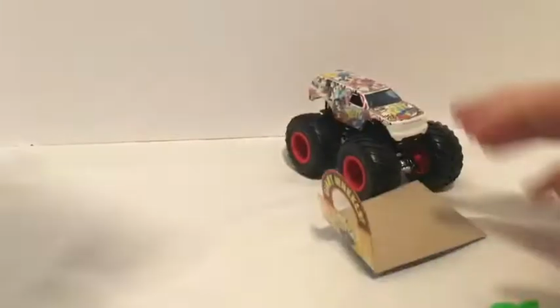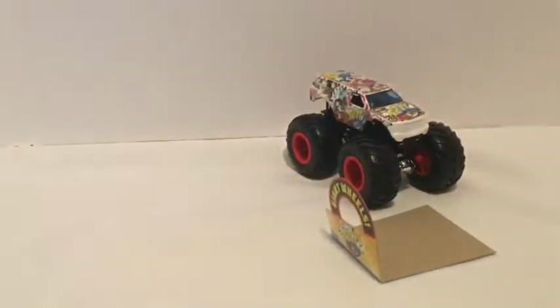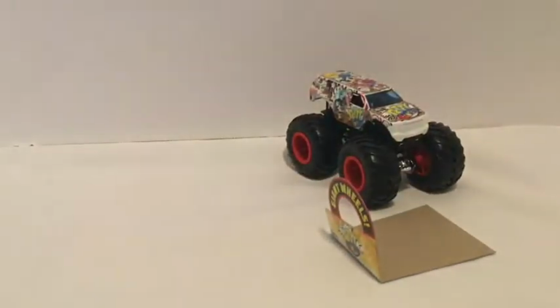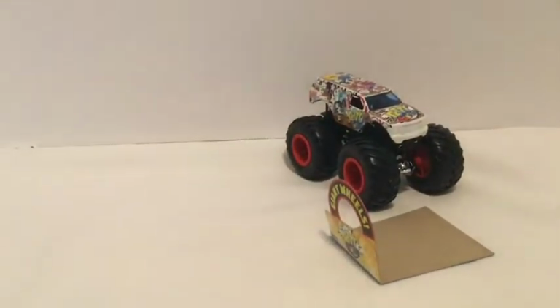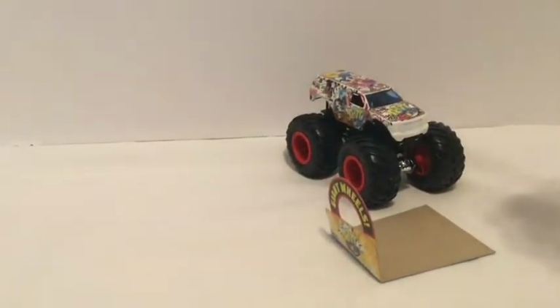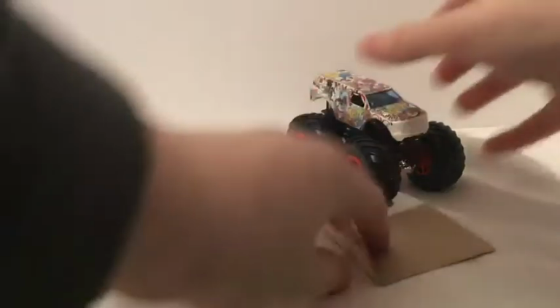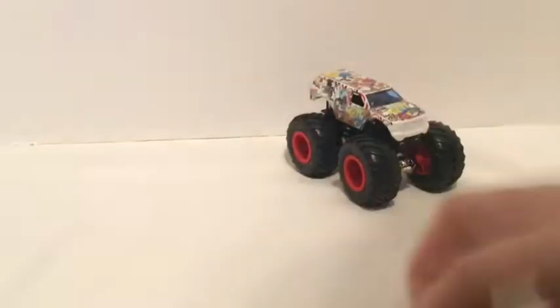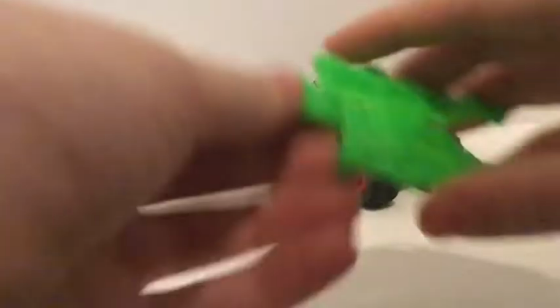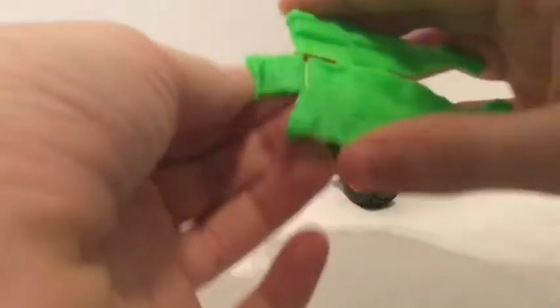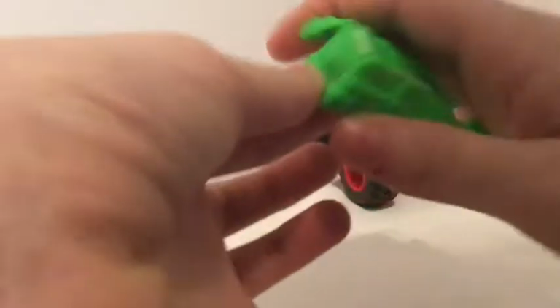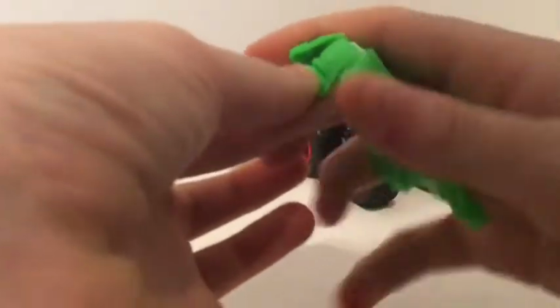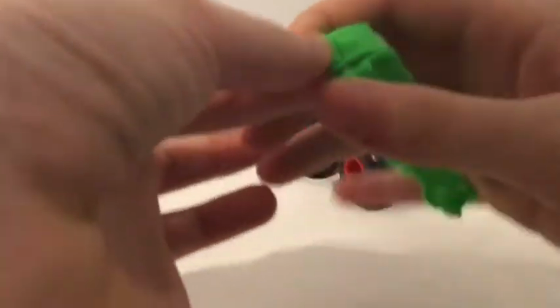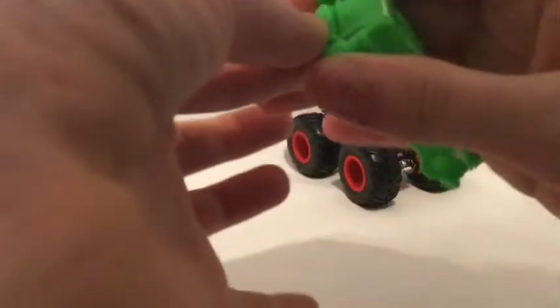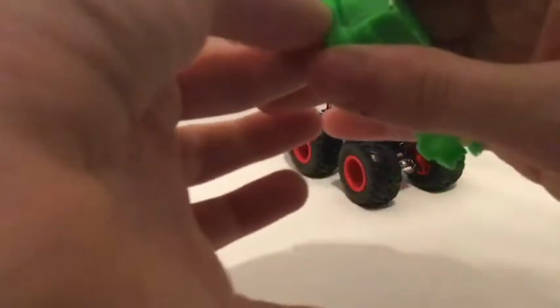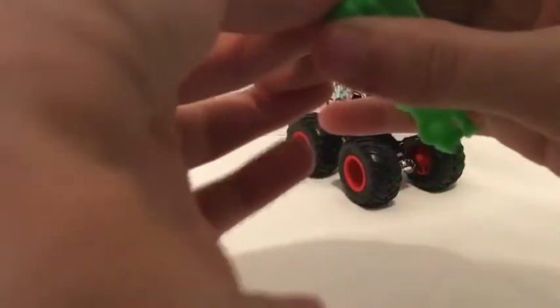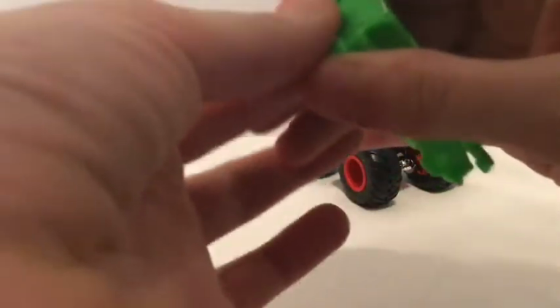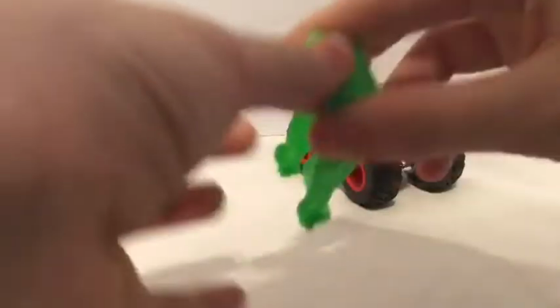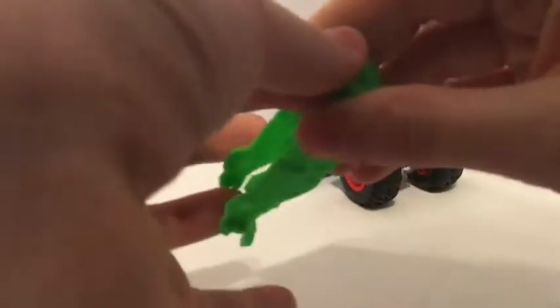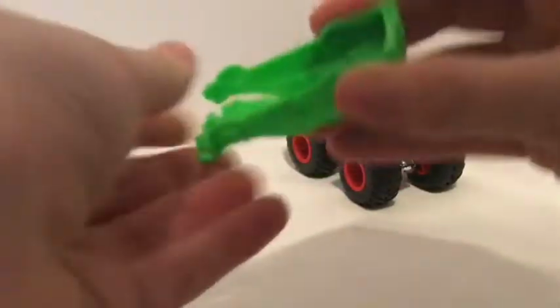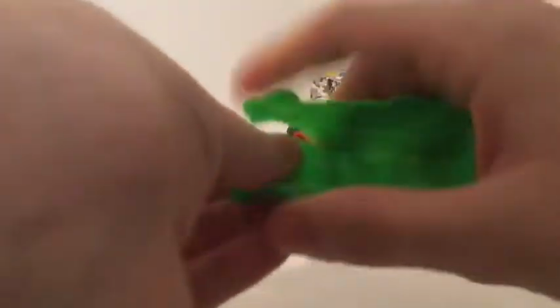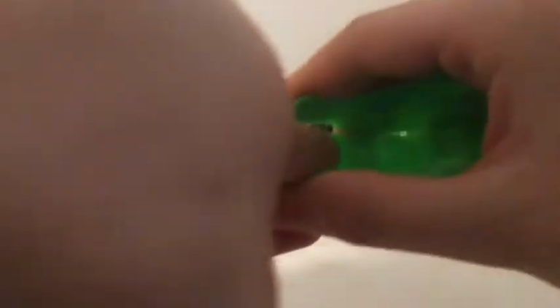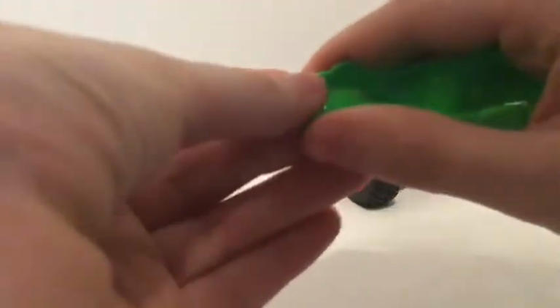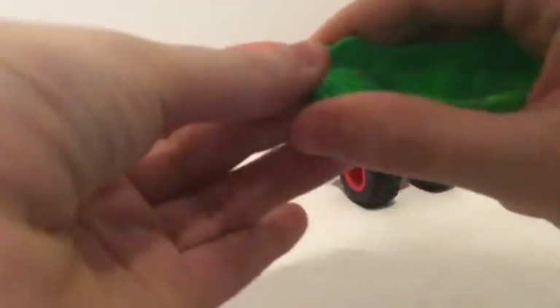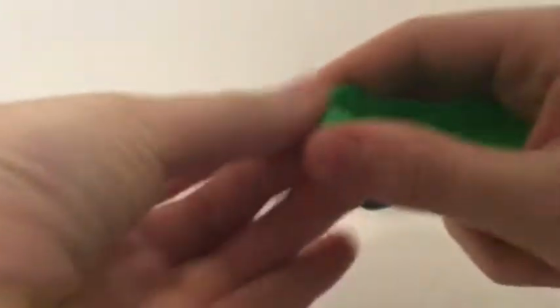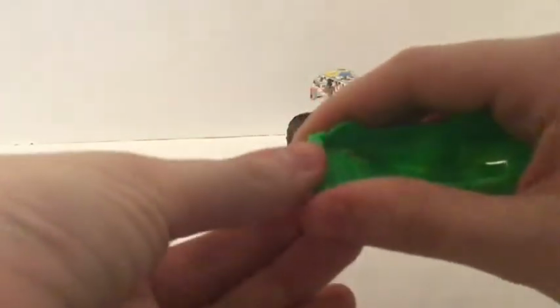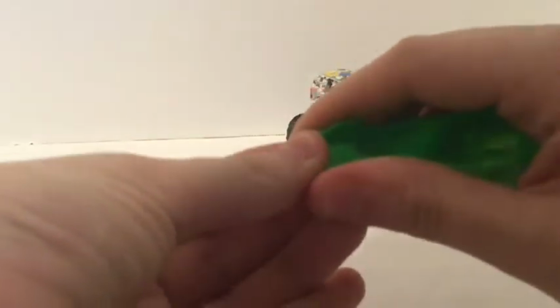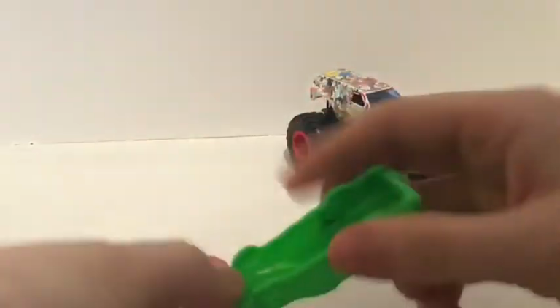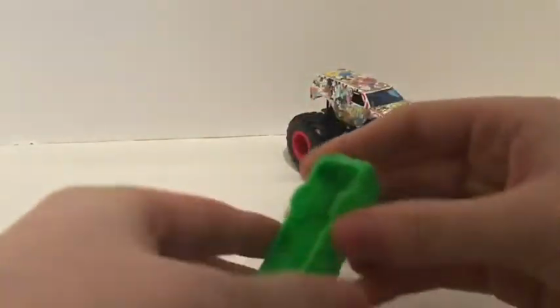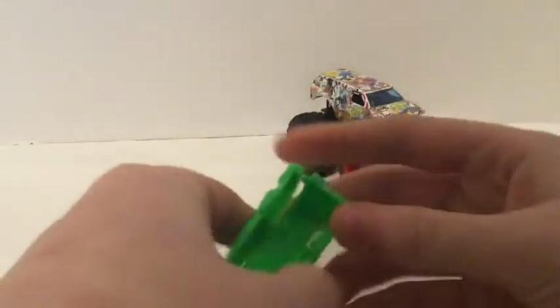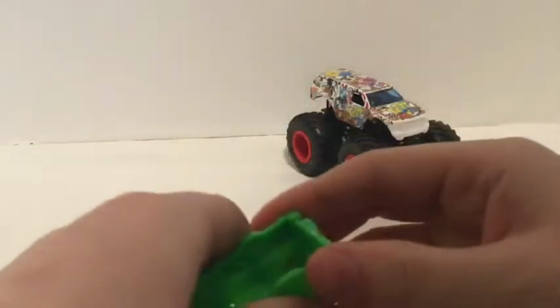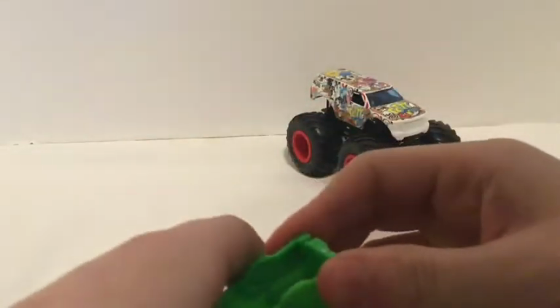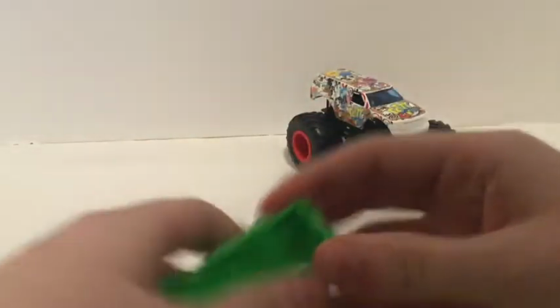Alright, let's take a look at the crush car first. I hate these things with a passion, but they're only around for a year so I can't really complain.